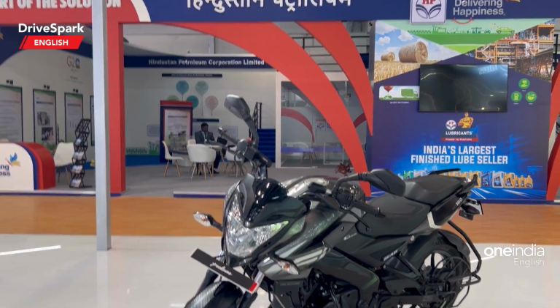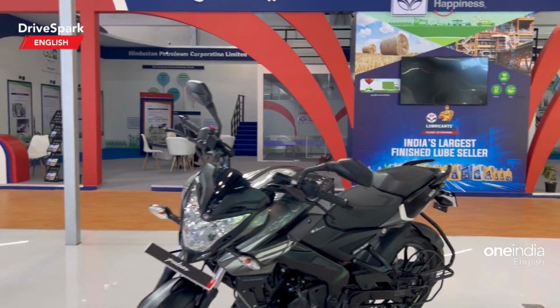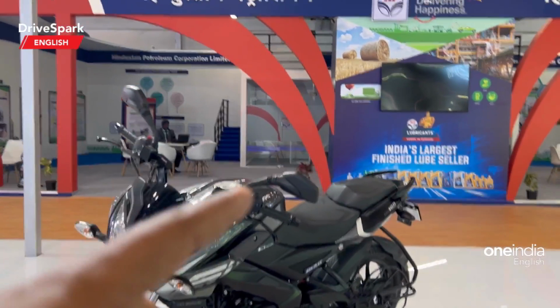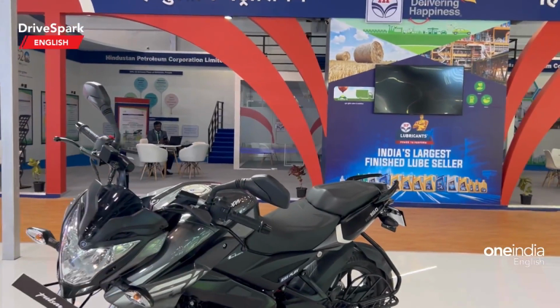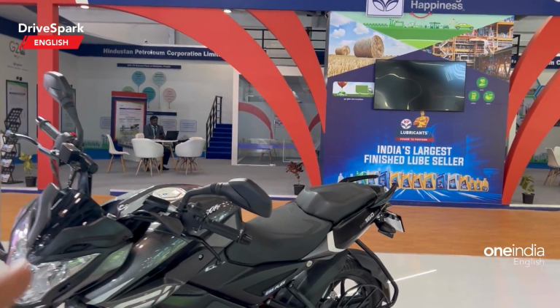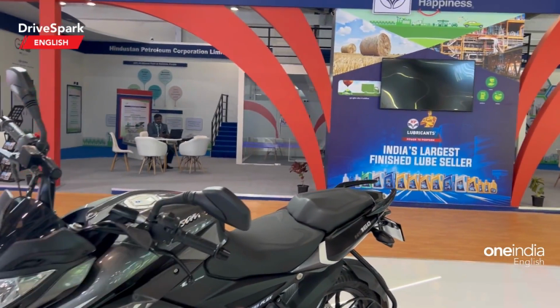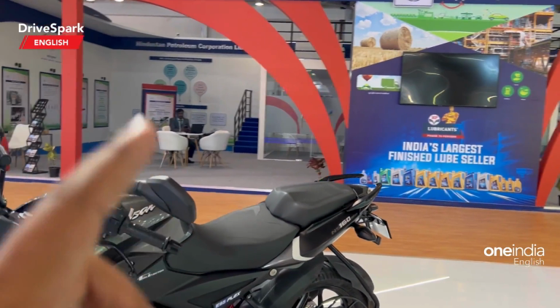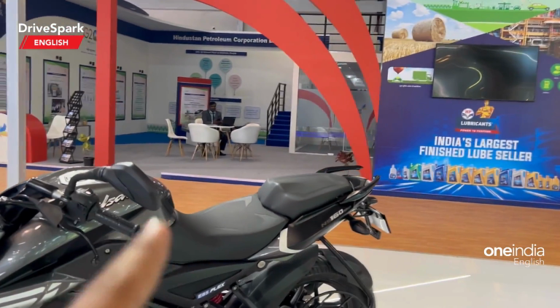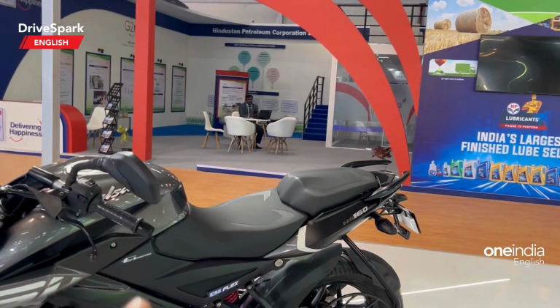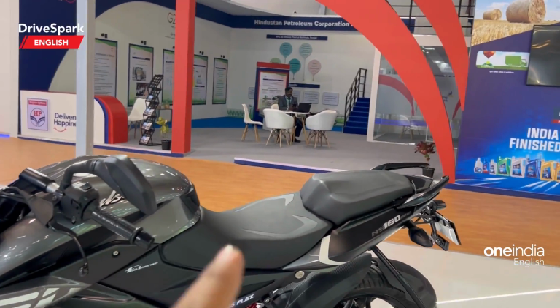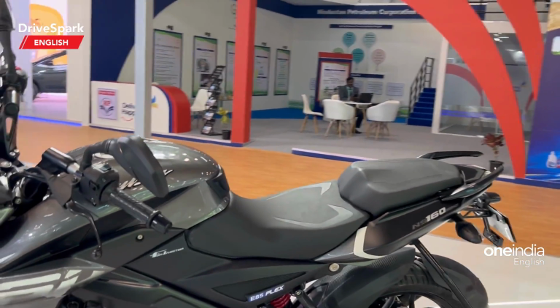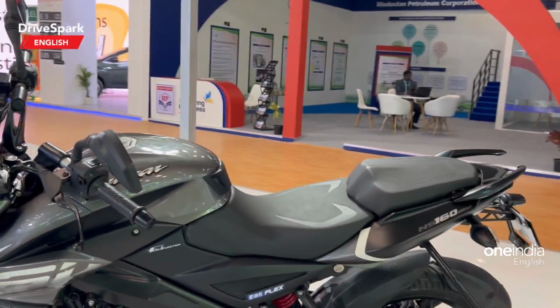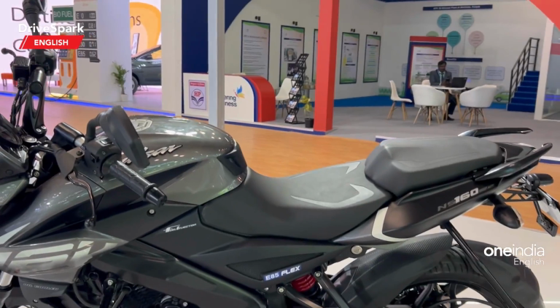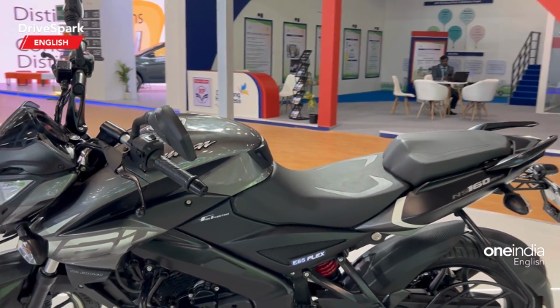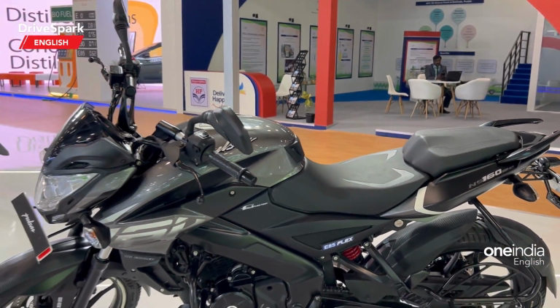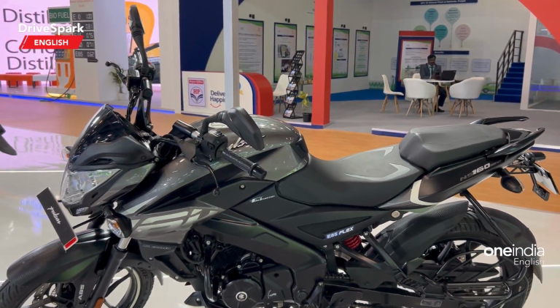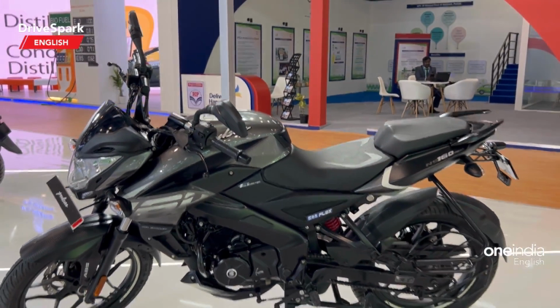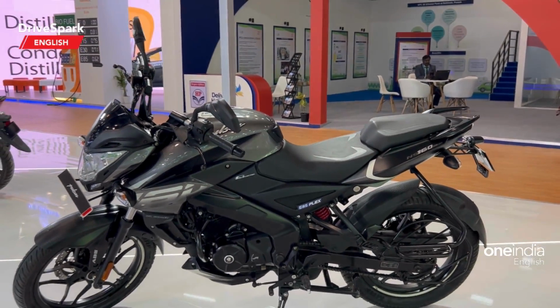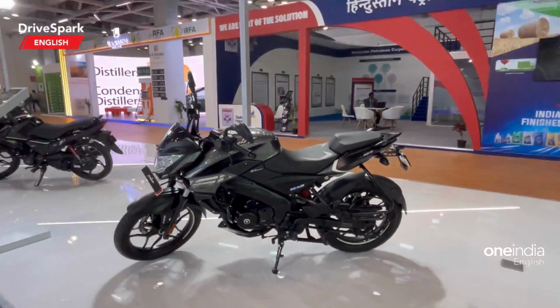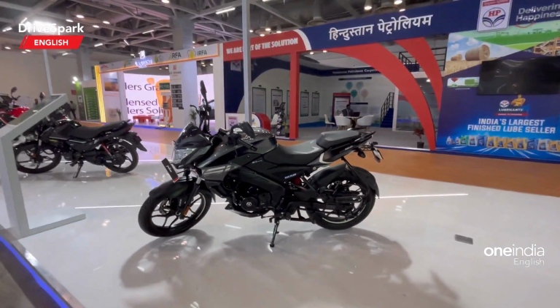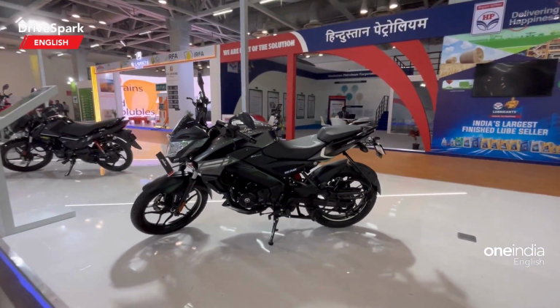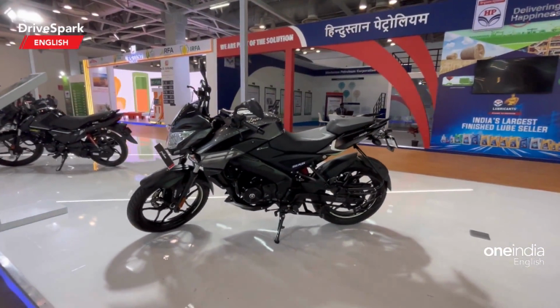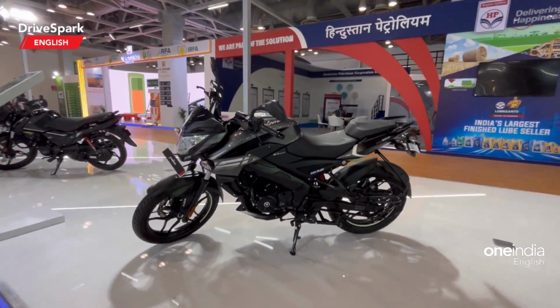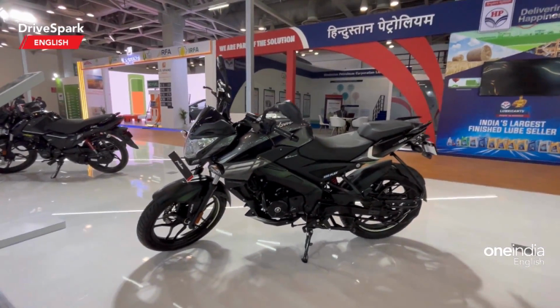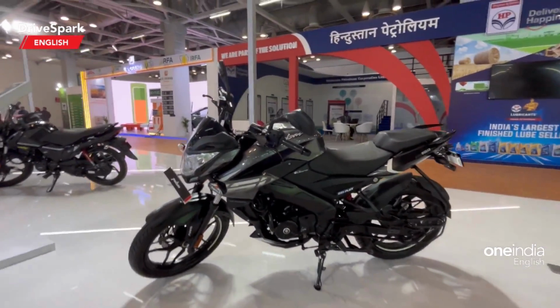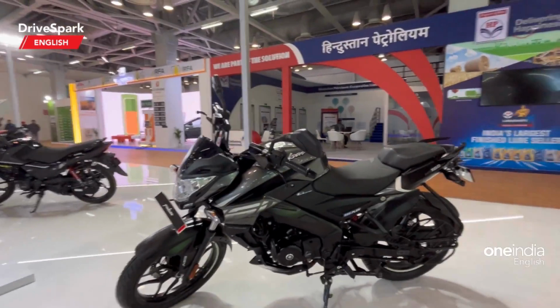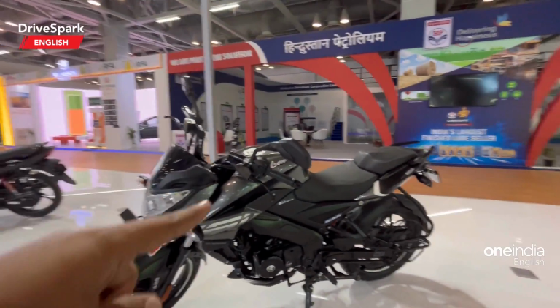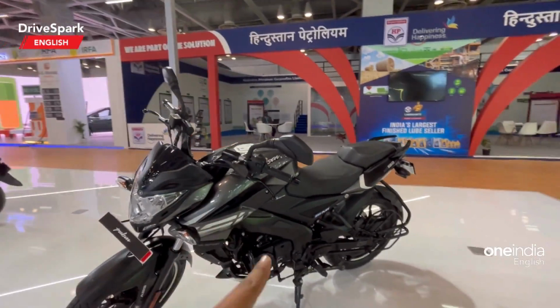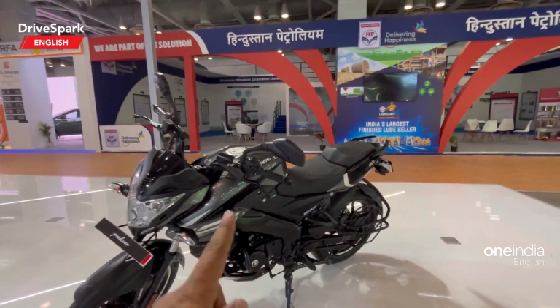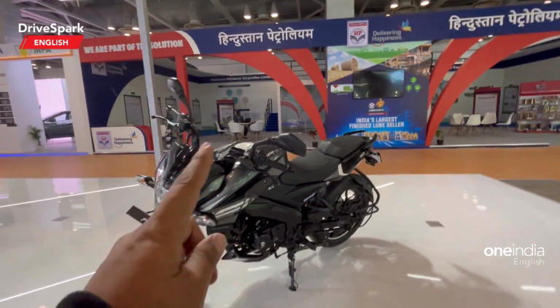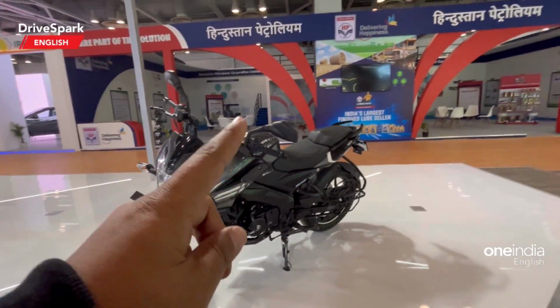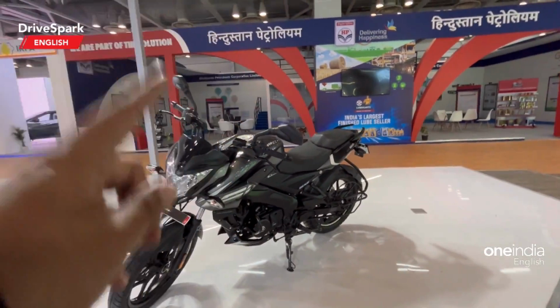There have been no changes in terms of visuals. You get certain badges to show that this can run on ethanol fuel. Again, this is still a prototype — this does not mean there is no production version — but this can run on ethanol from E20 to E85.